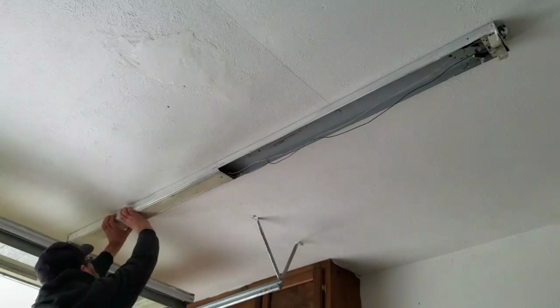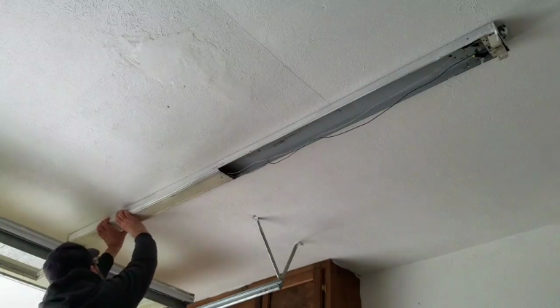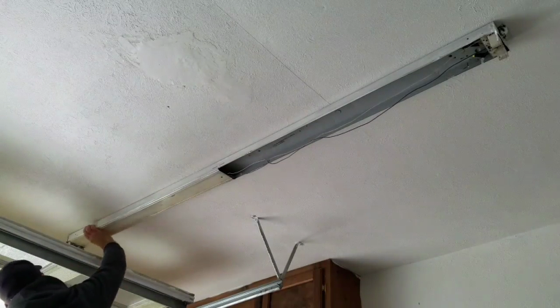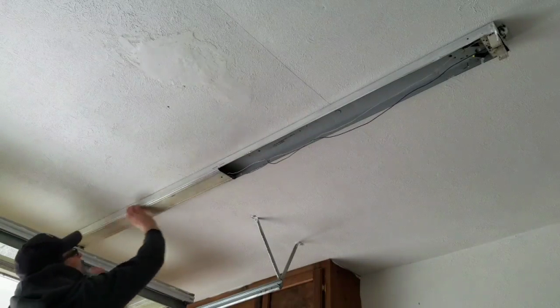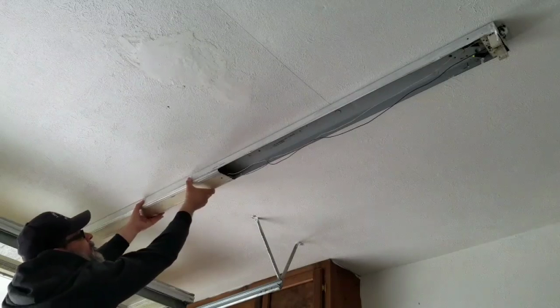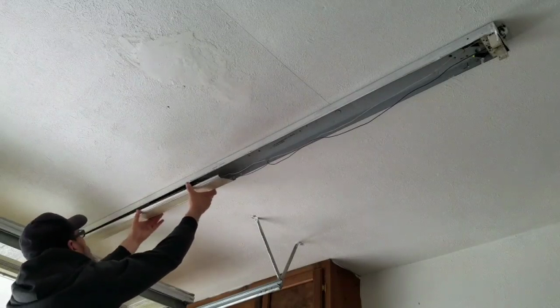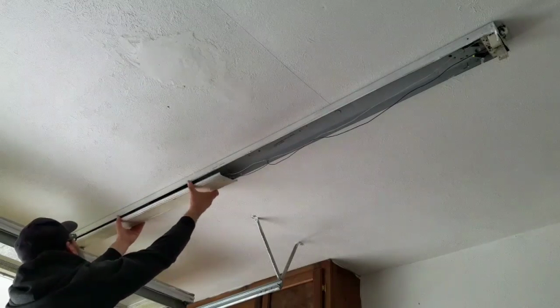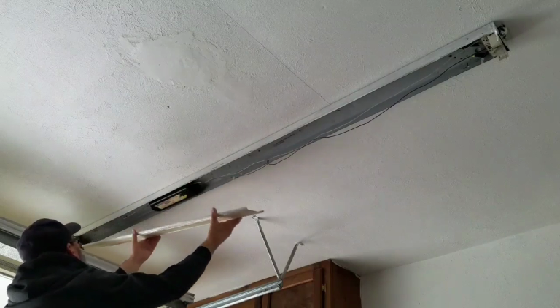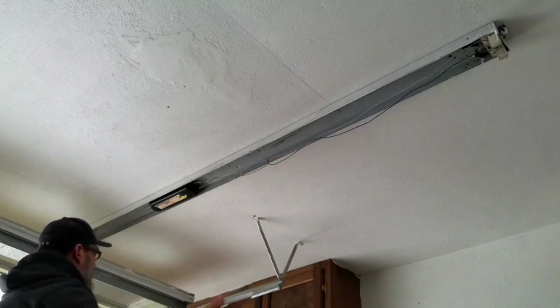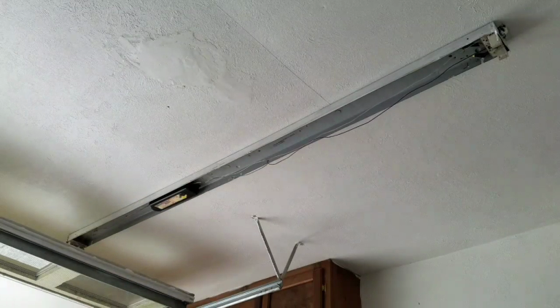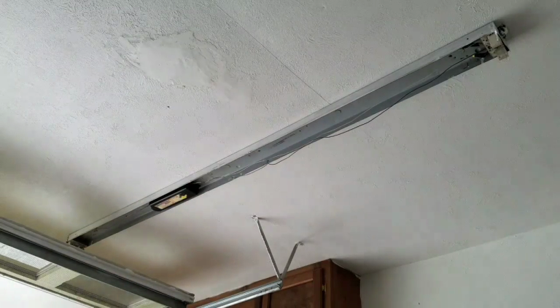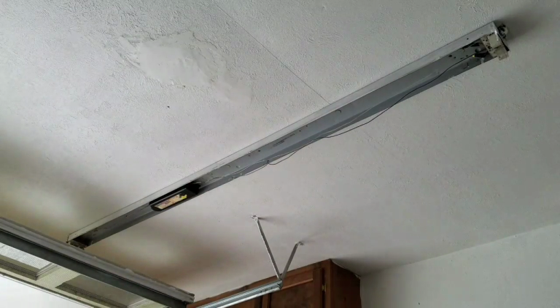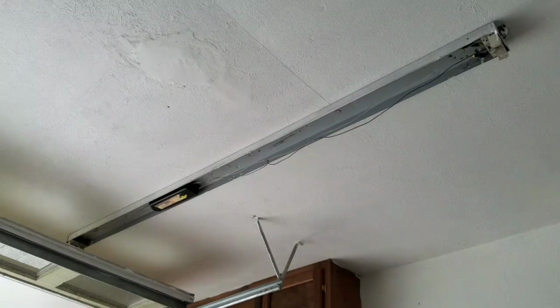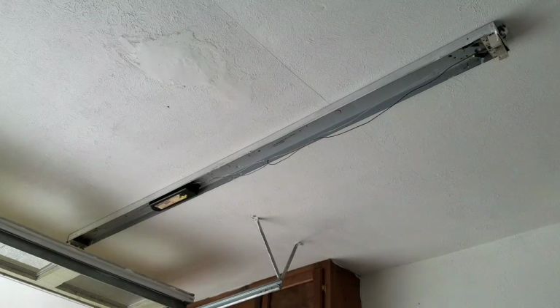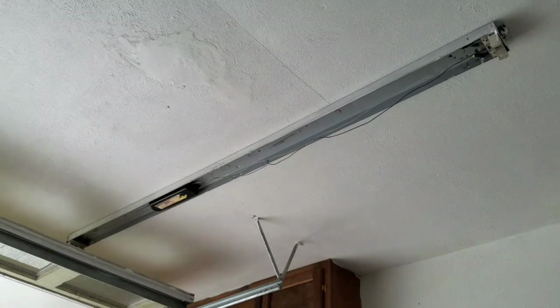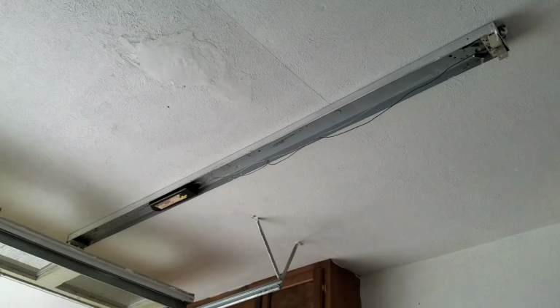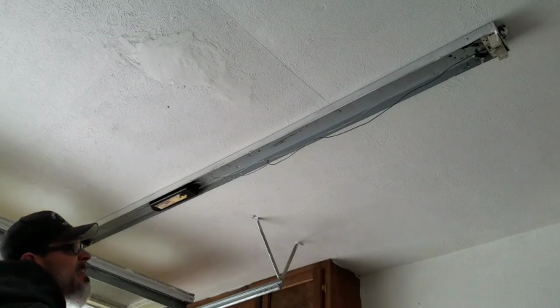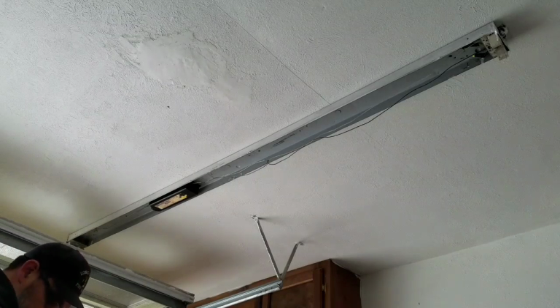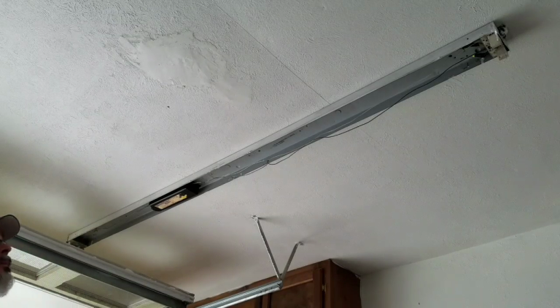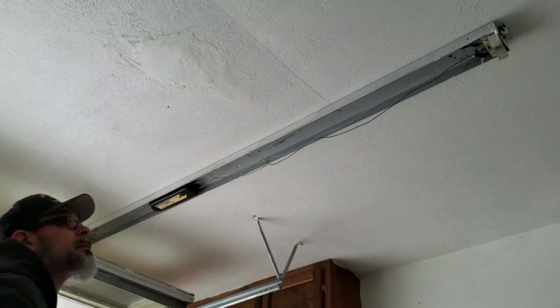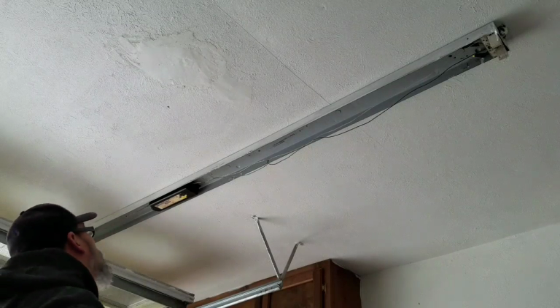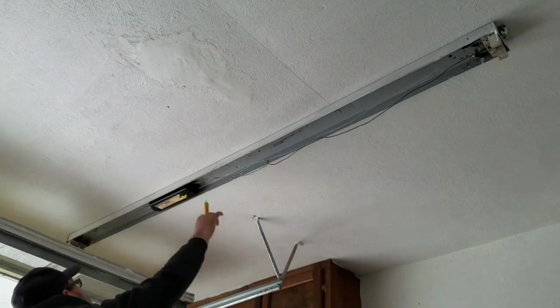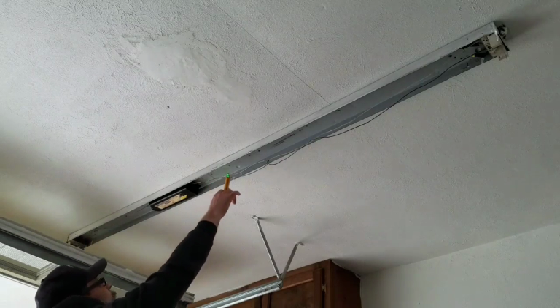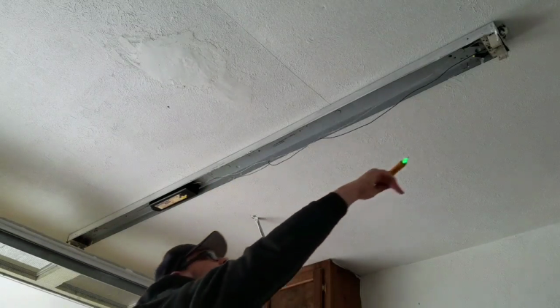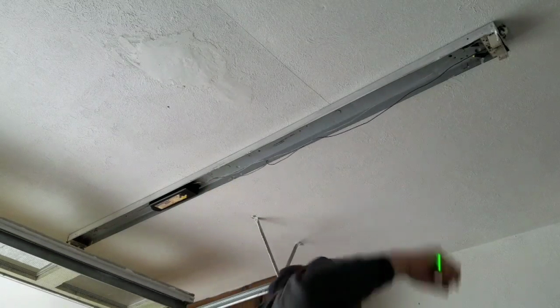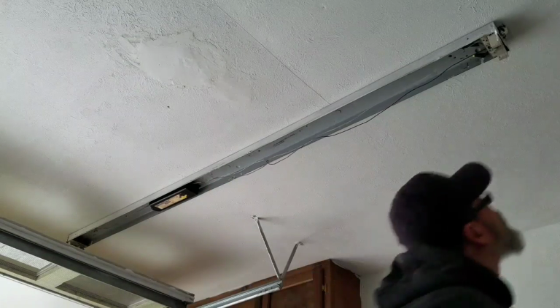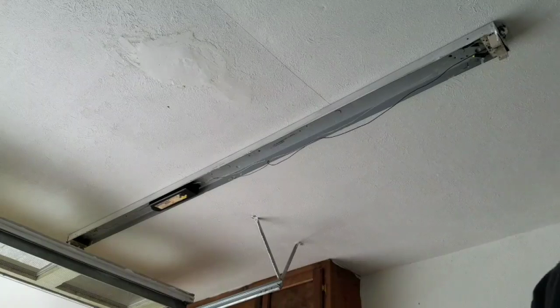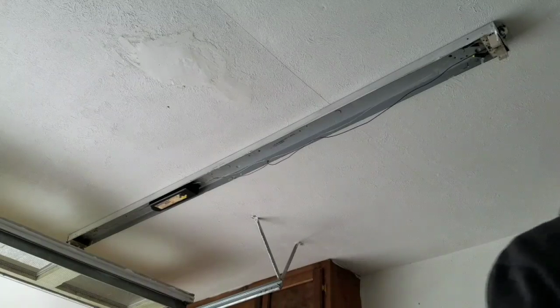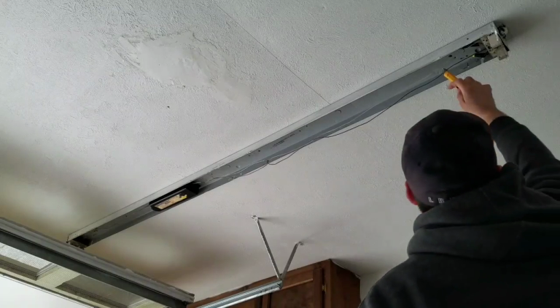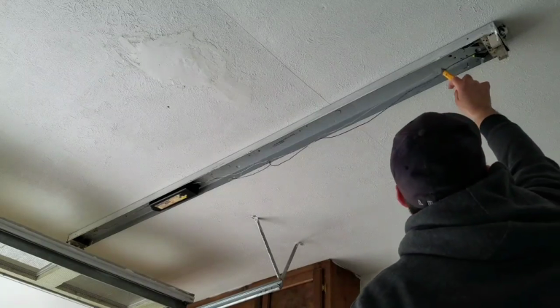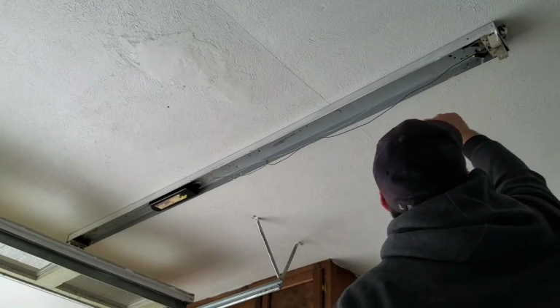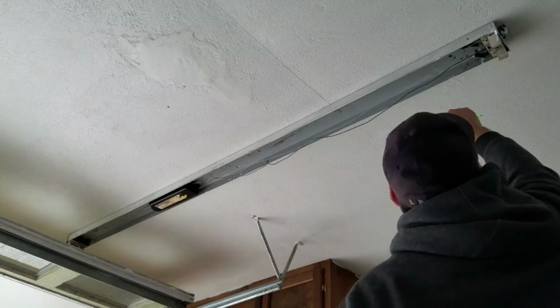Now I'm taking the deadpan off of the fixture. These ones are the type where you have to just squeeze the fixture — it has two little tabs on each side. Now there's the ballast and I'm just checking for power here before I start cutting and disconnecting everything.